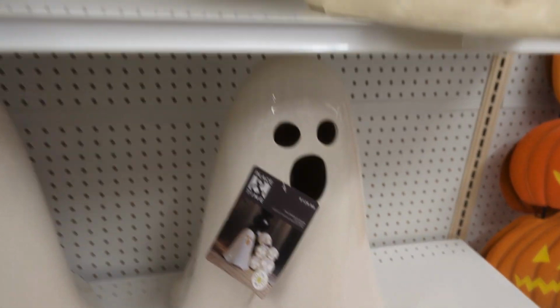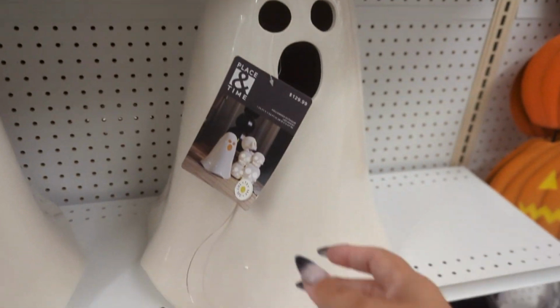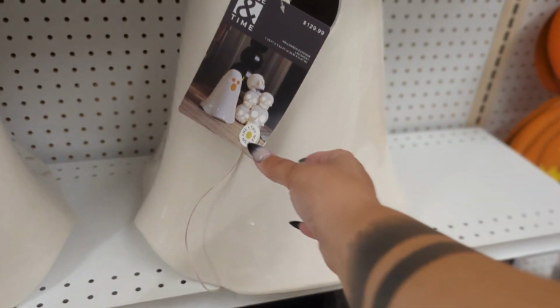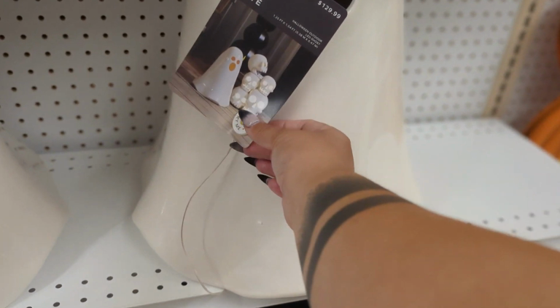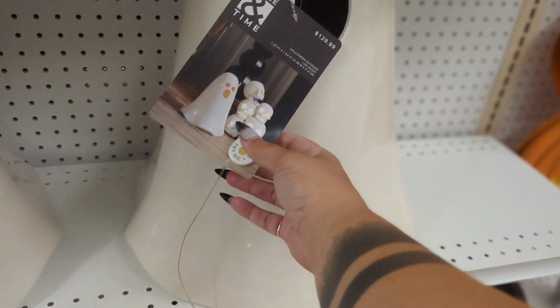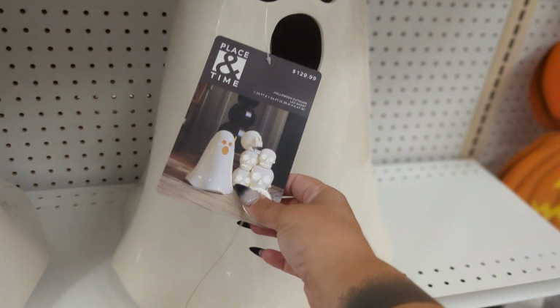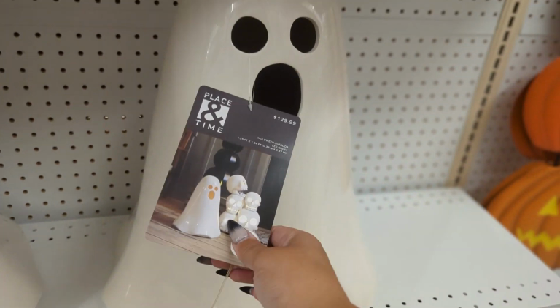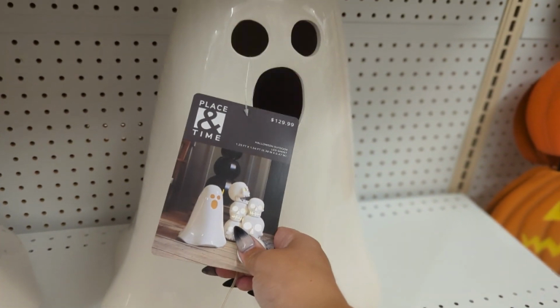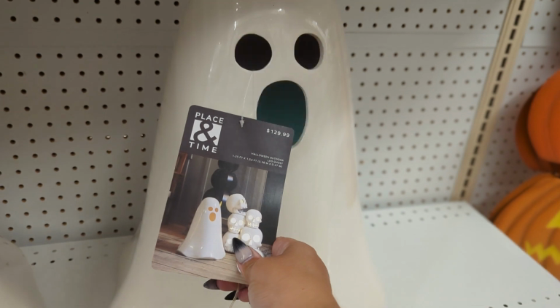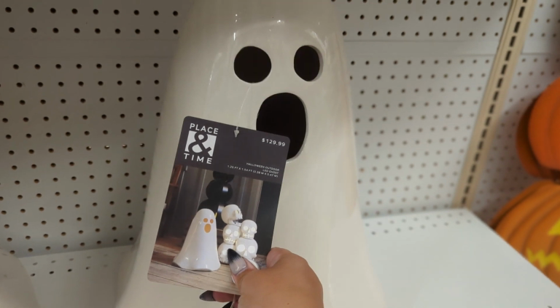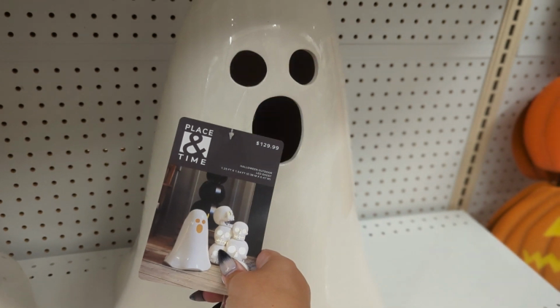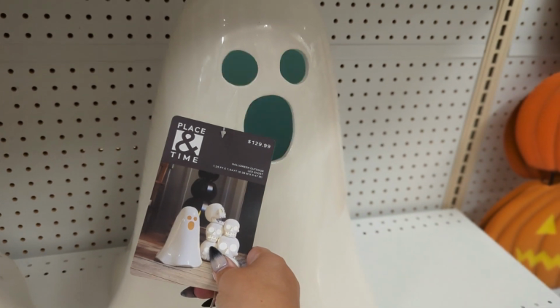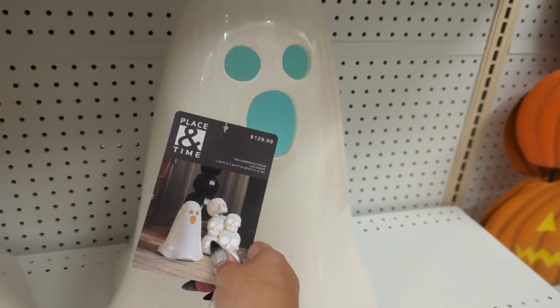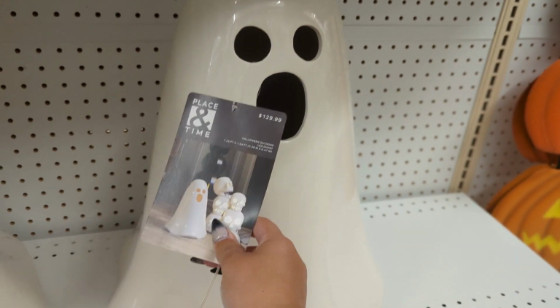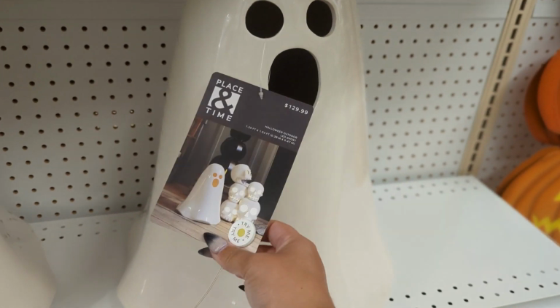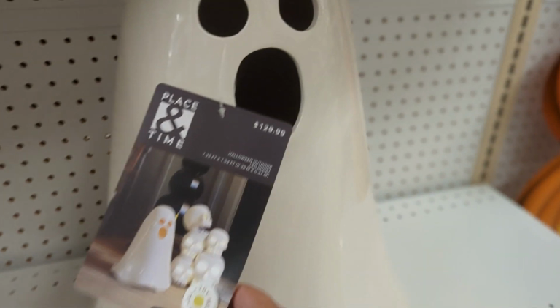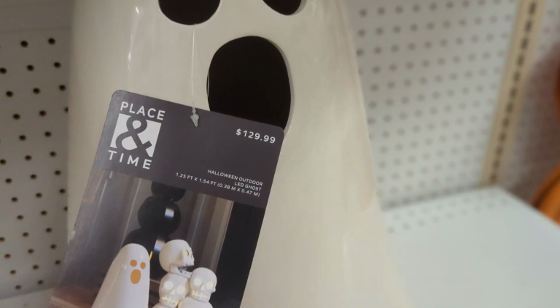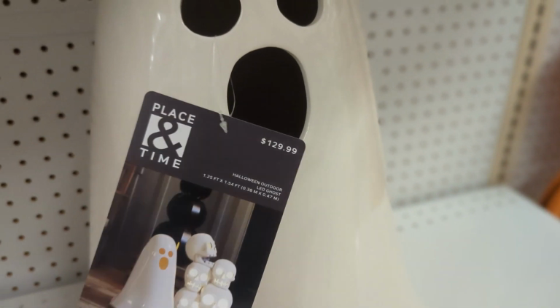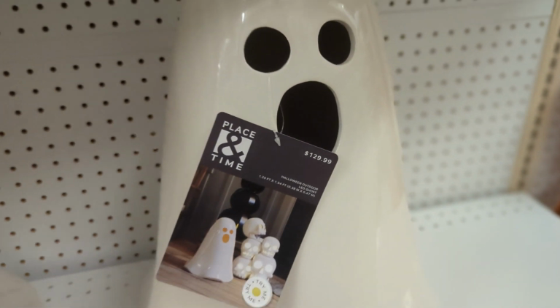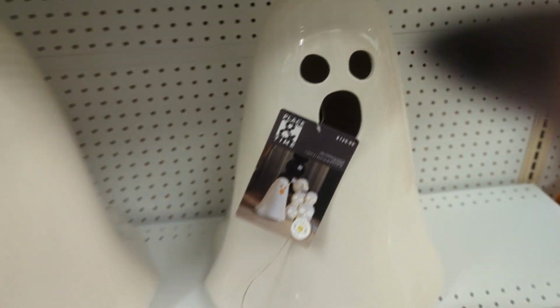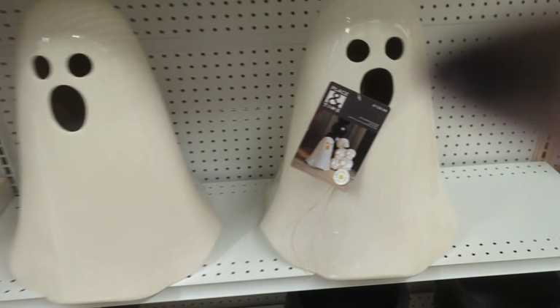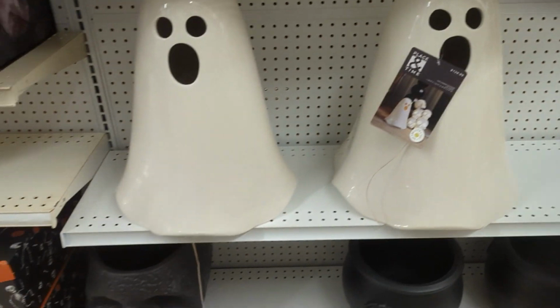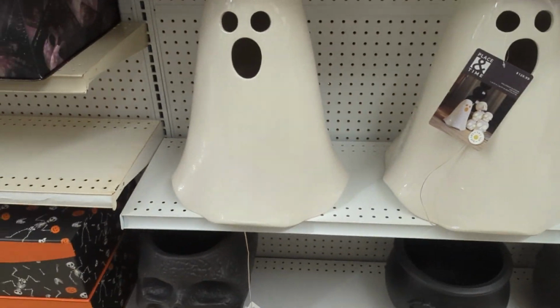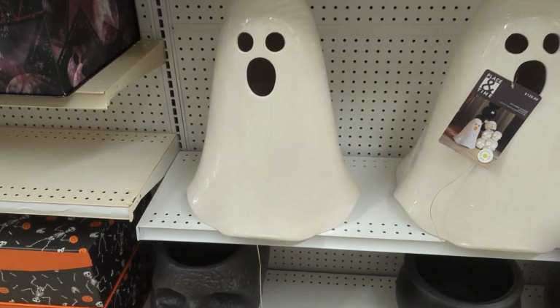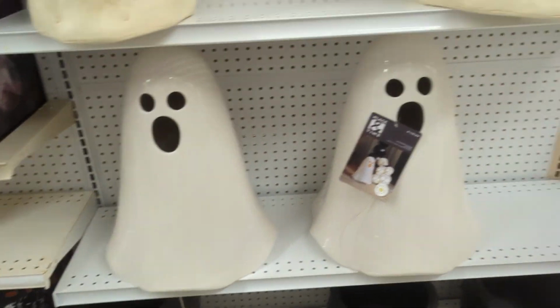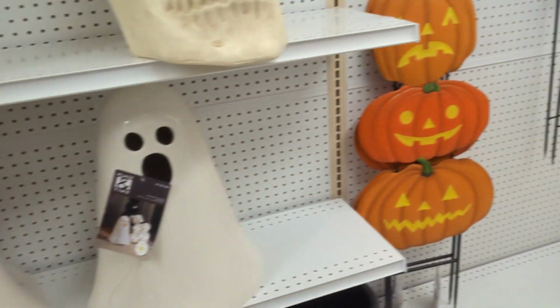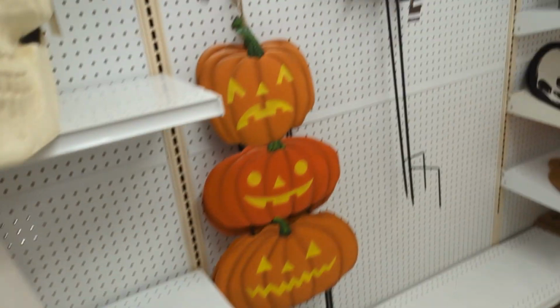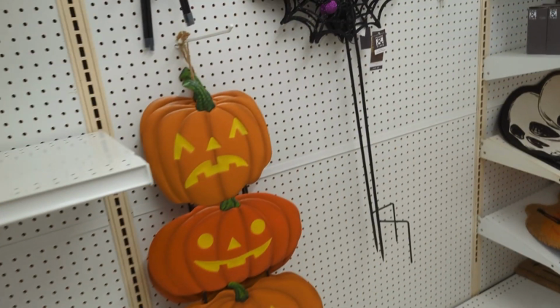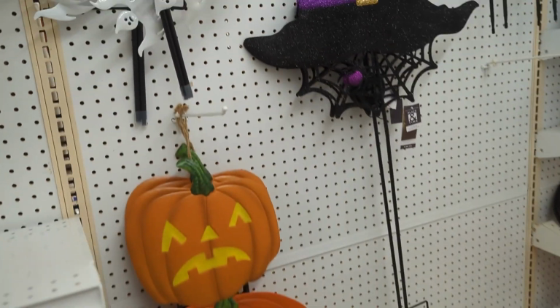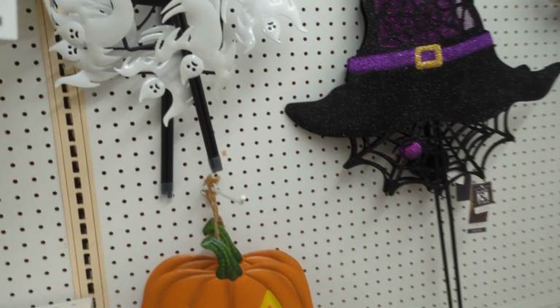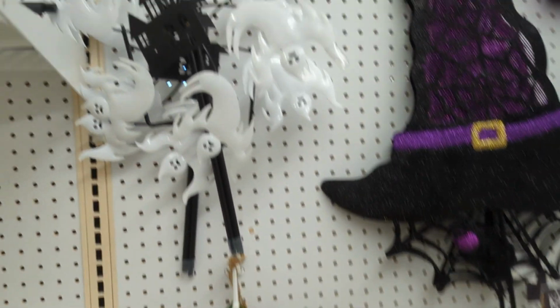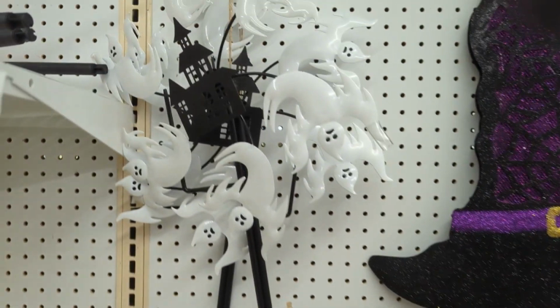This little ghost — oh my god, he's made out of ceramic and he is so cute. I didn't pick him up, but they are having a 40% sale, so I think I might go back and grab him.